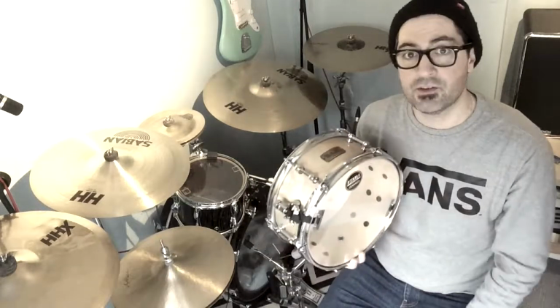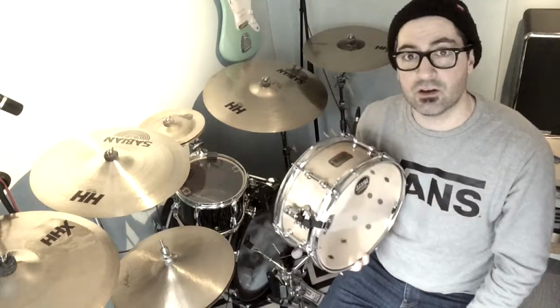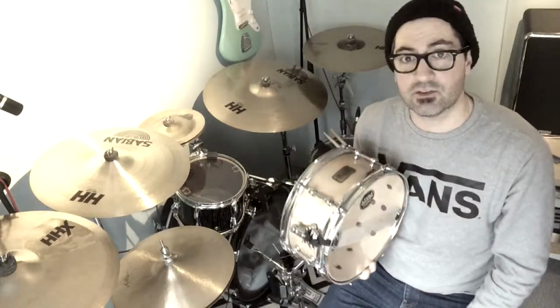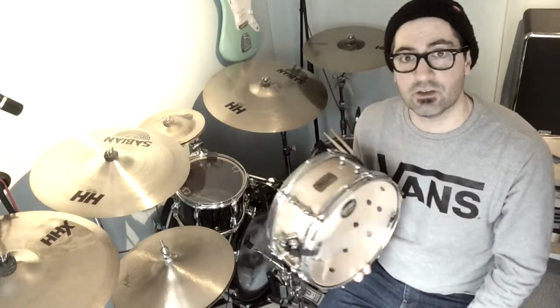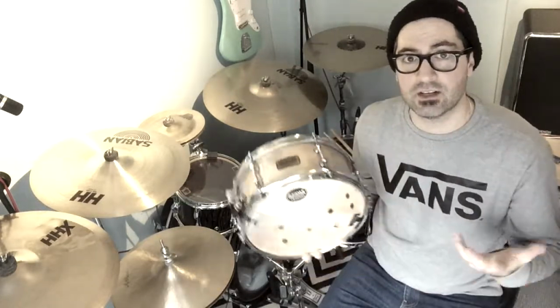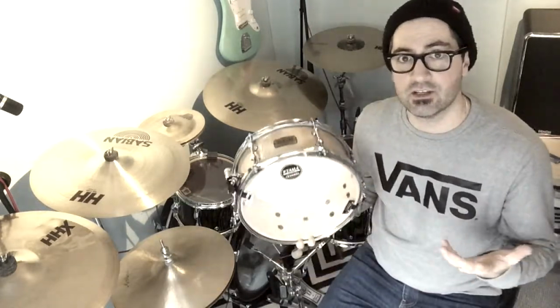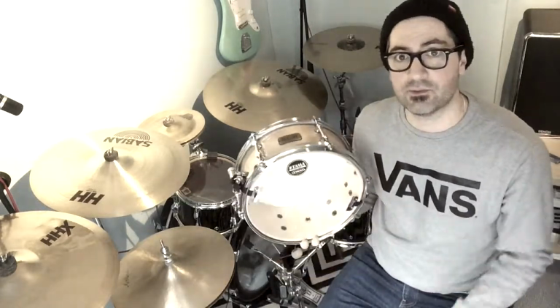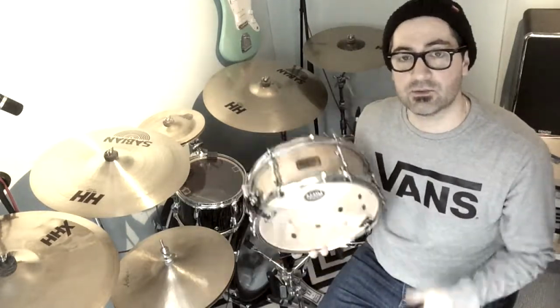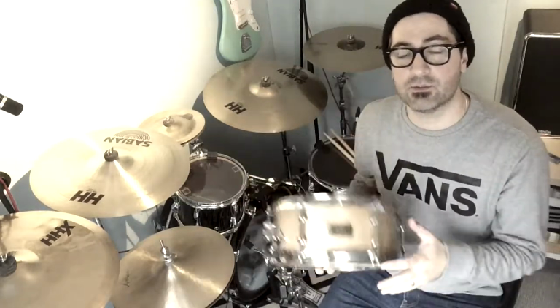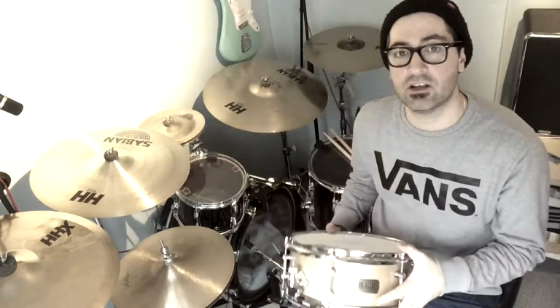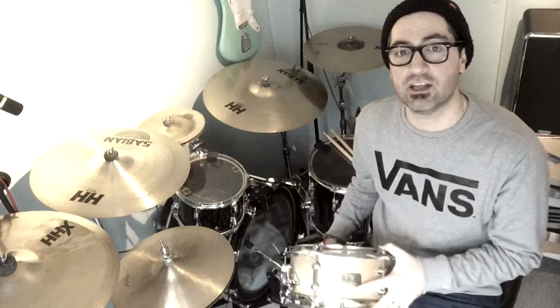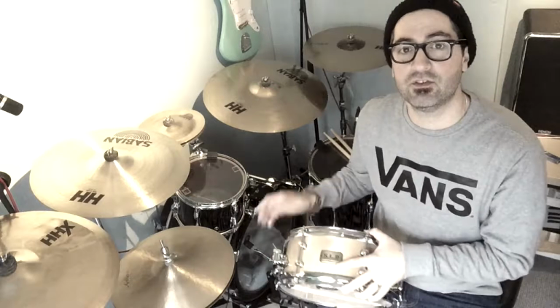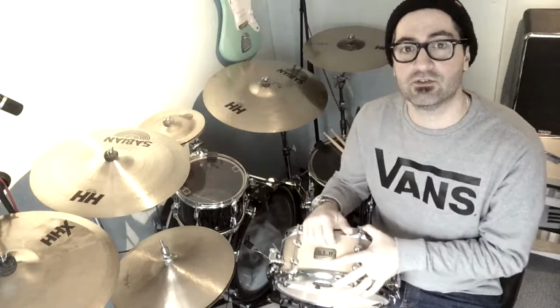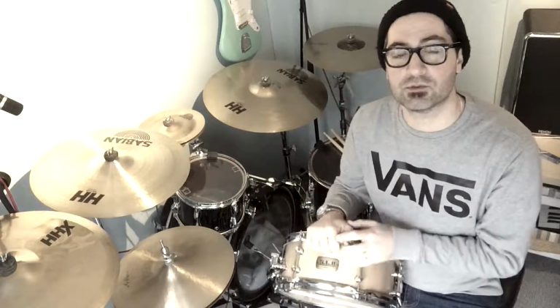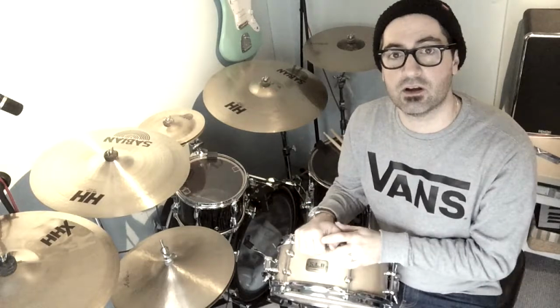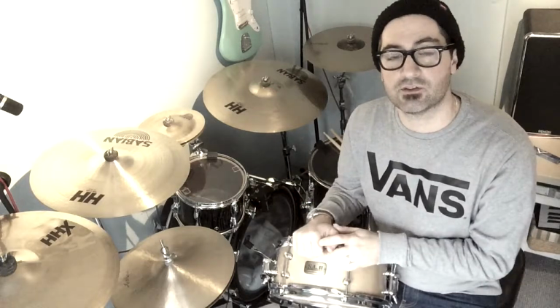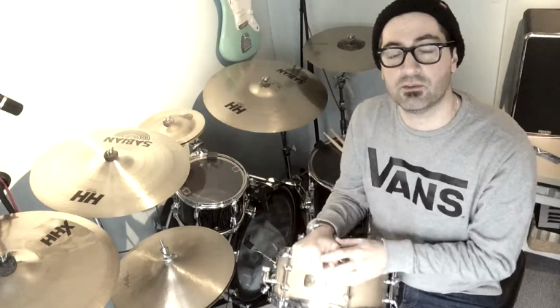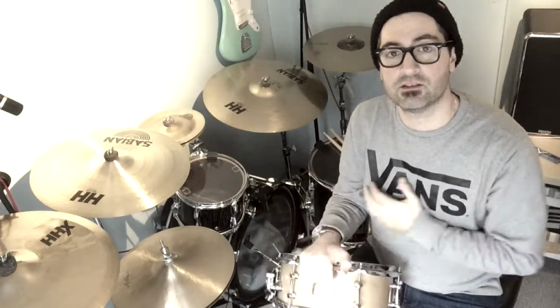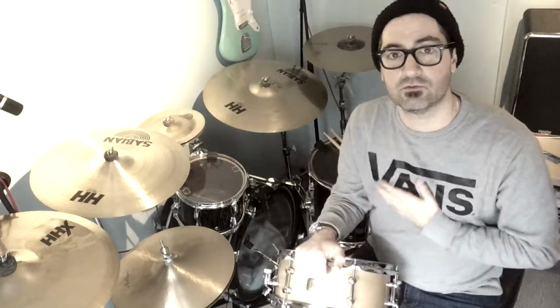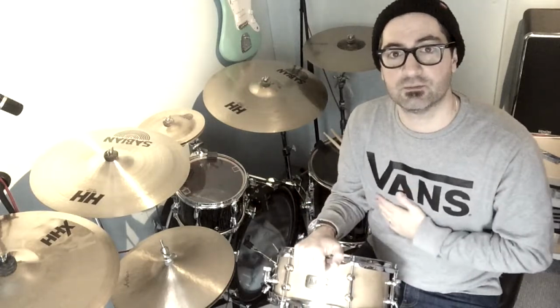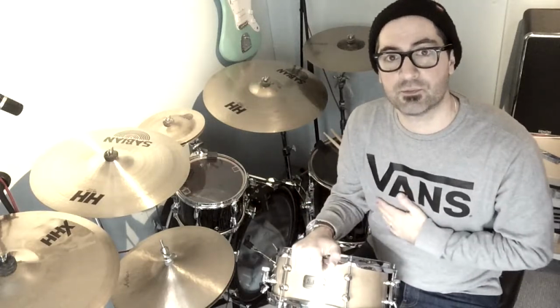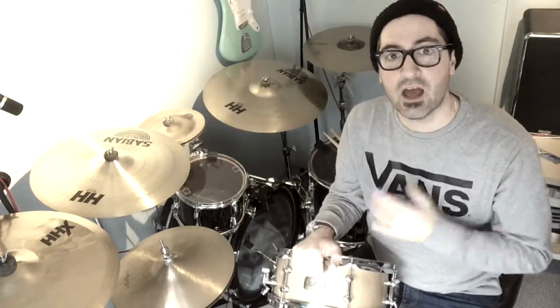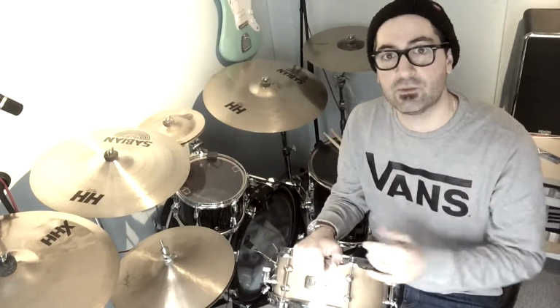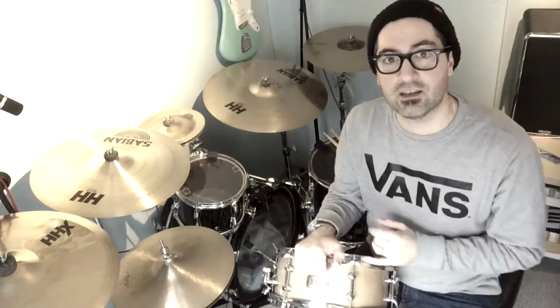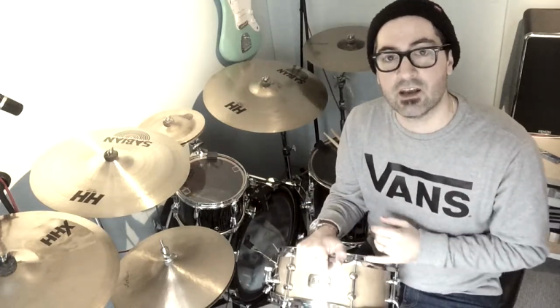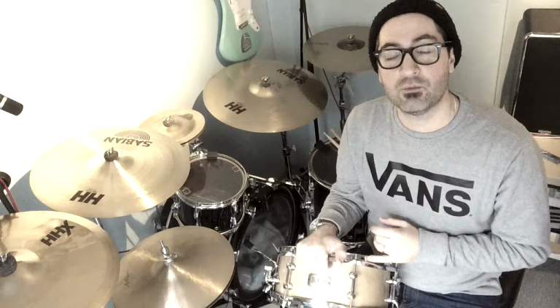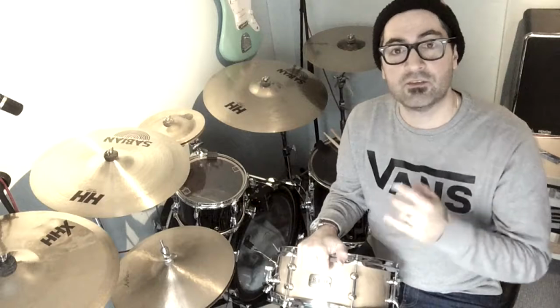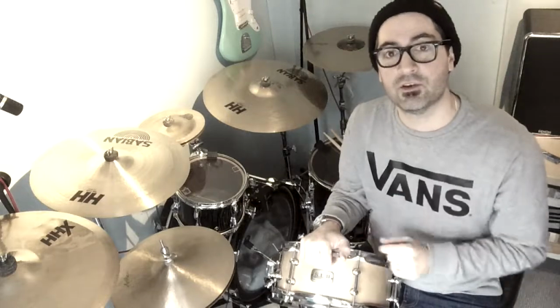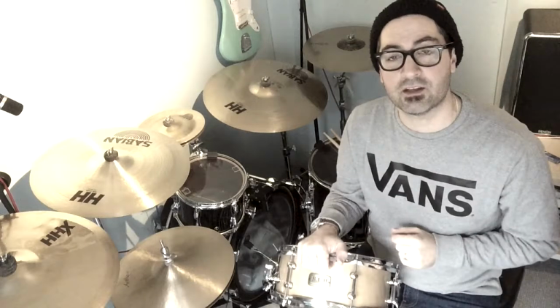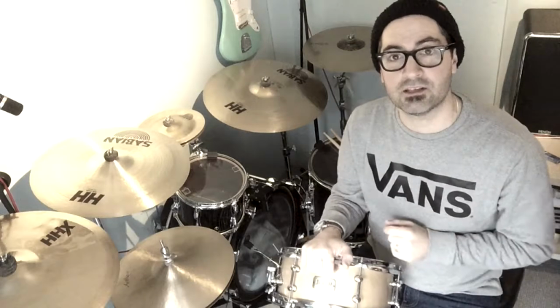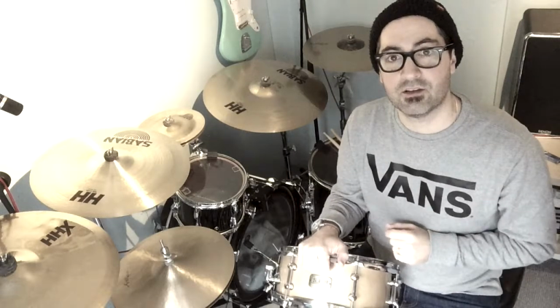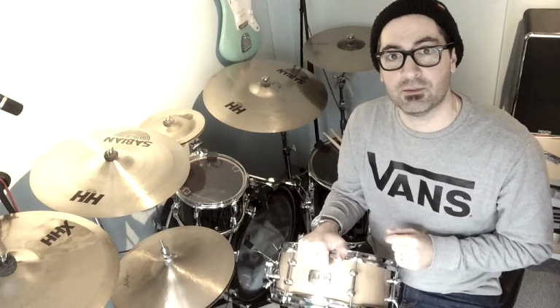This will be our last snare drum review because I've run out of snare drums. So next week we're going to be starting to look at a few different cymbals of mine — starting with some nice Zildjian ride cymbals. Have a nice weekend and I'll see you on Monday for next week's lesson. Have a great one.